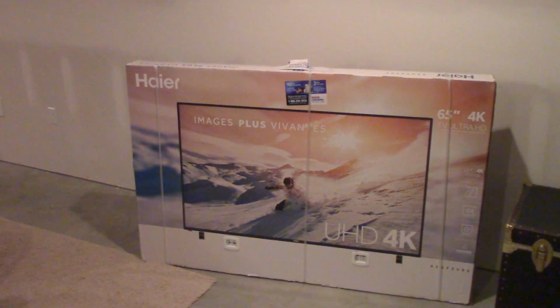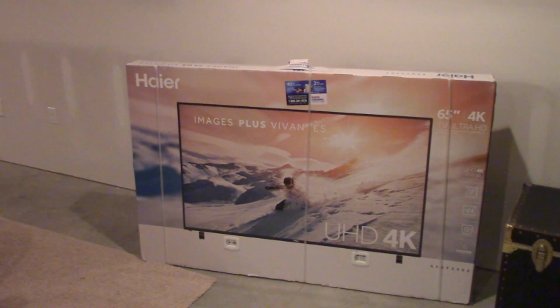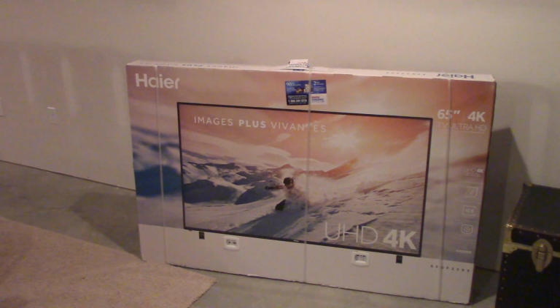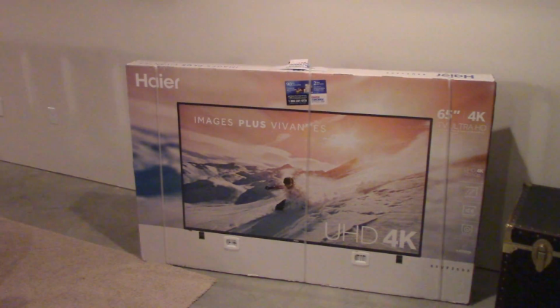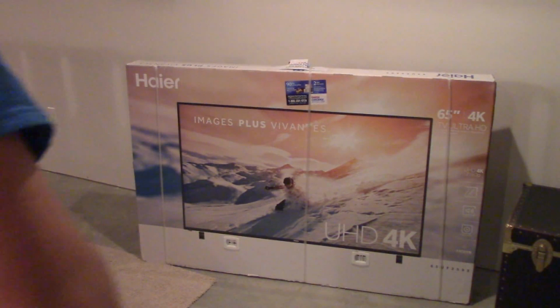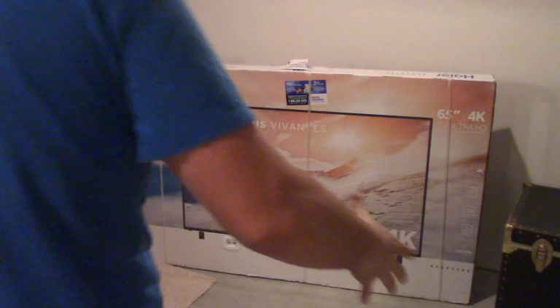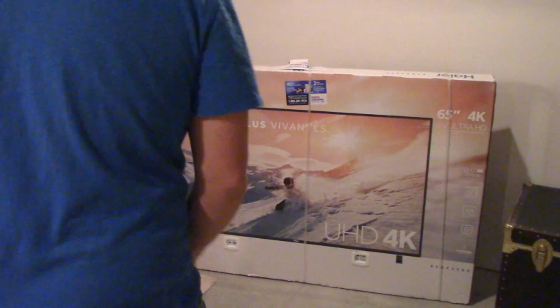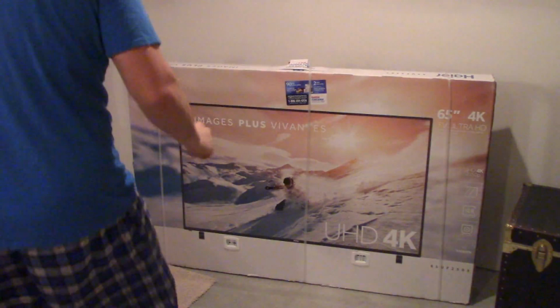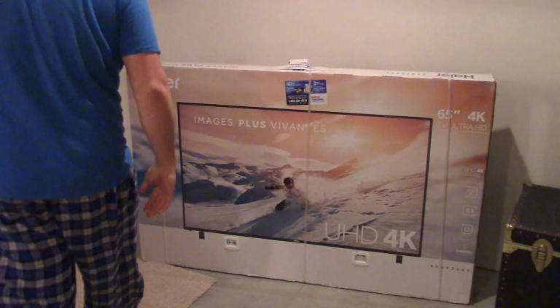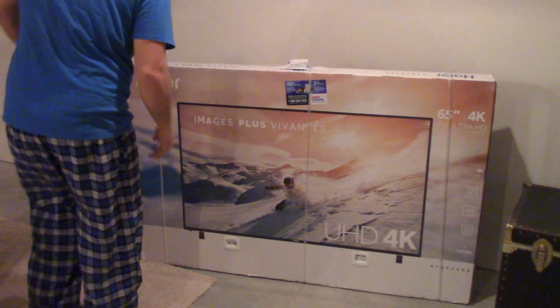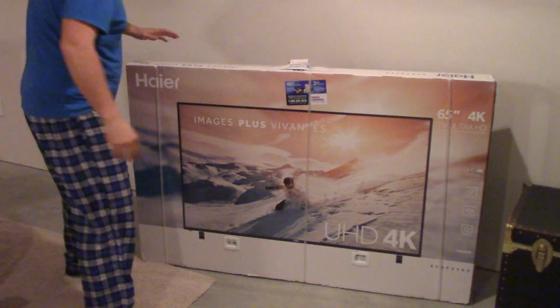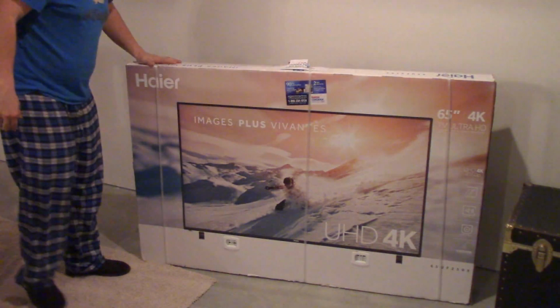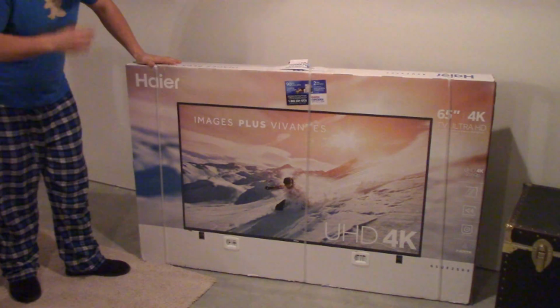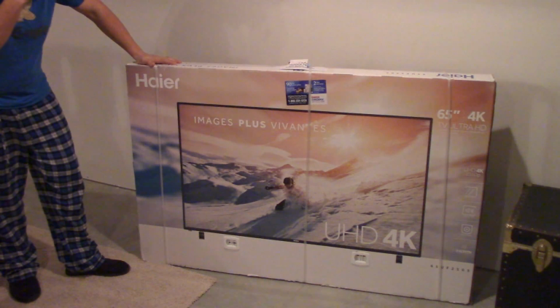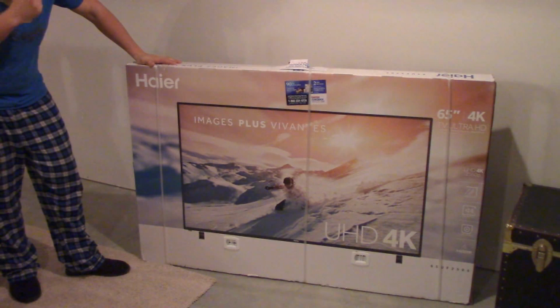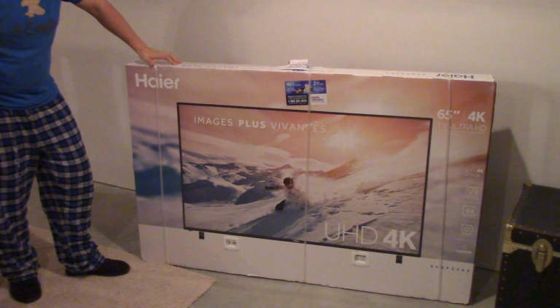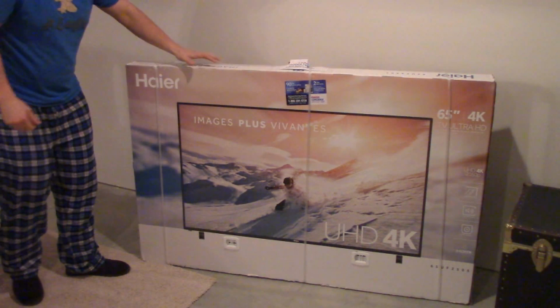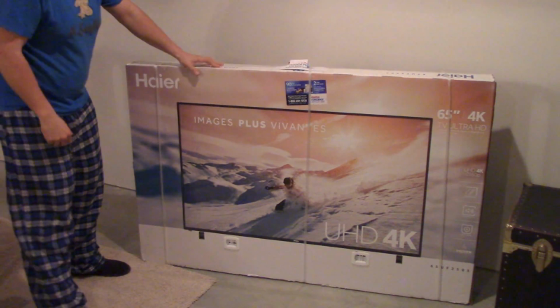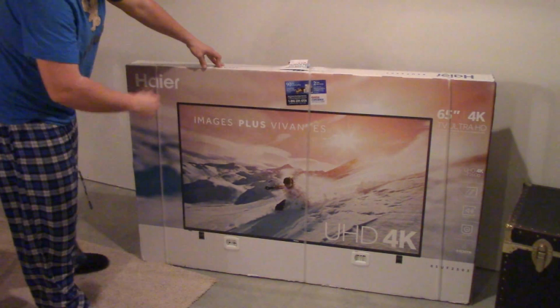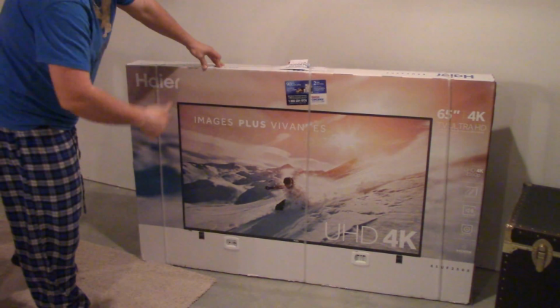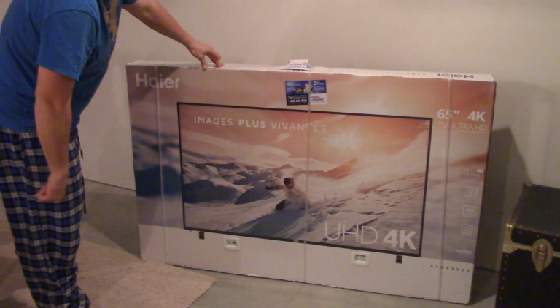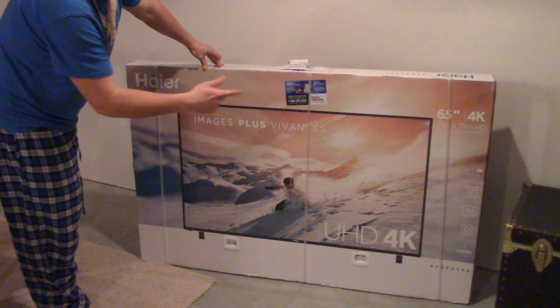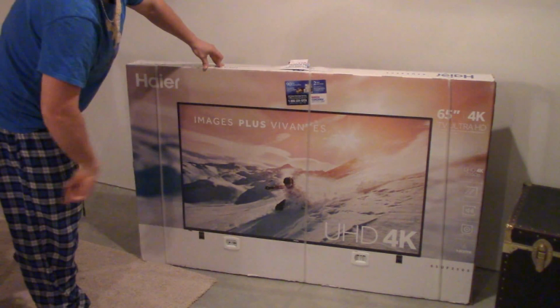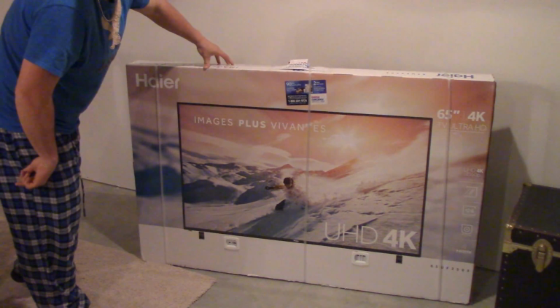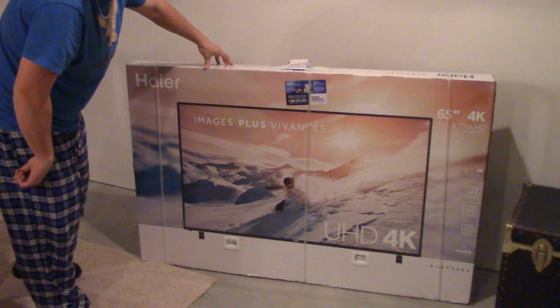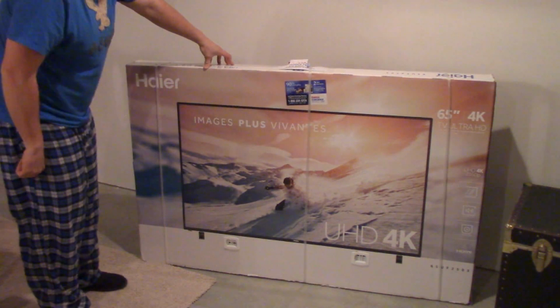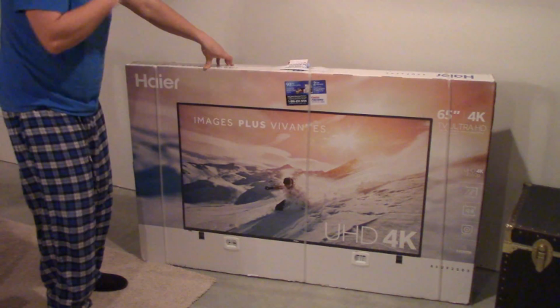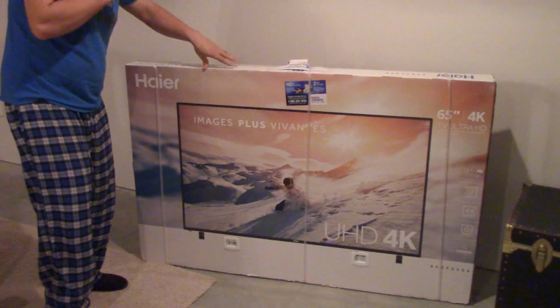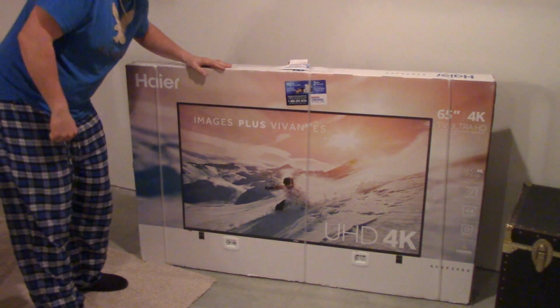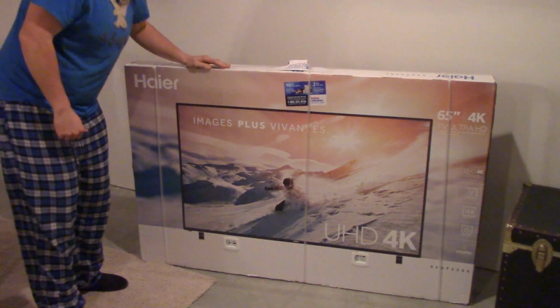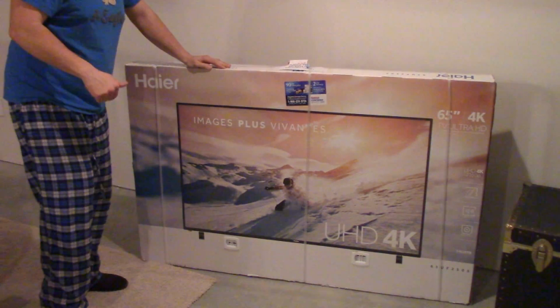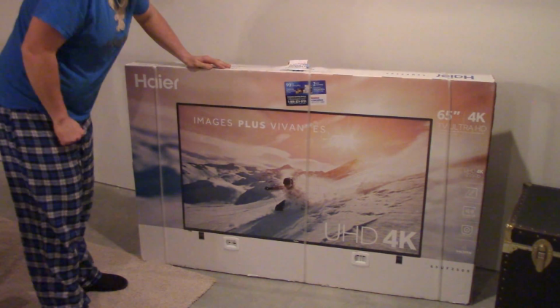What's up YouTube? Back again for another random video. Here's the unboxing of the 65 inch Haier 4K Ultra HD TV. I picked this up at Costco for $900.